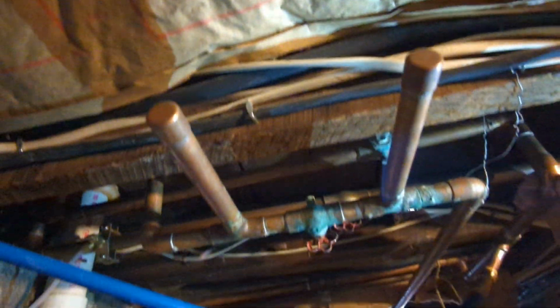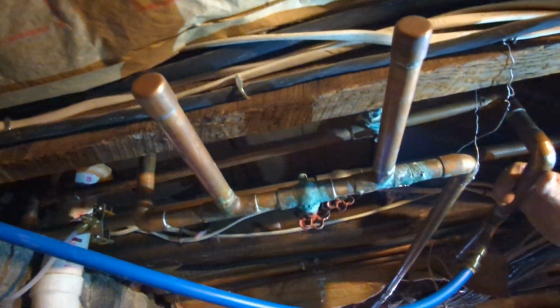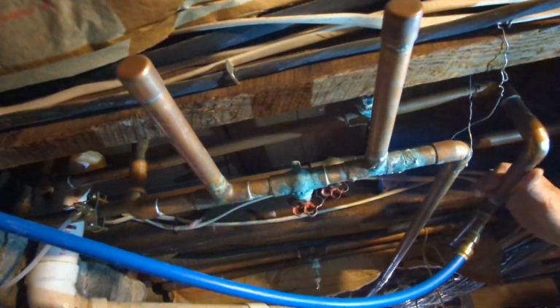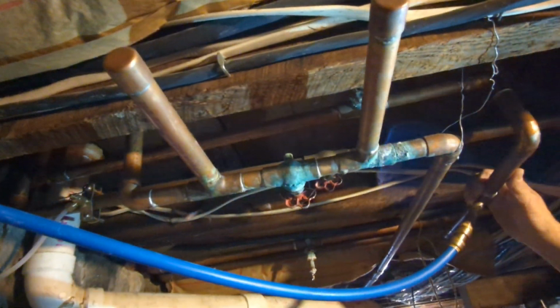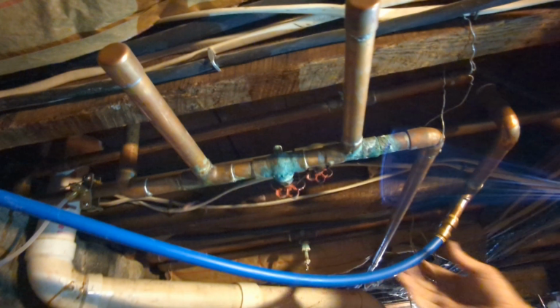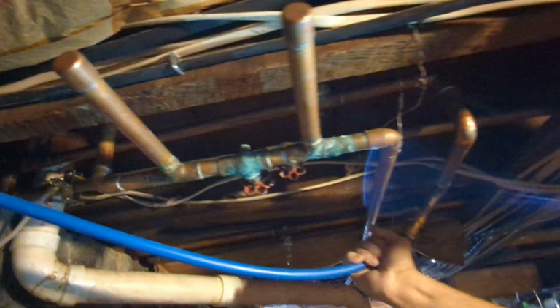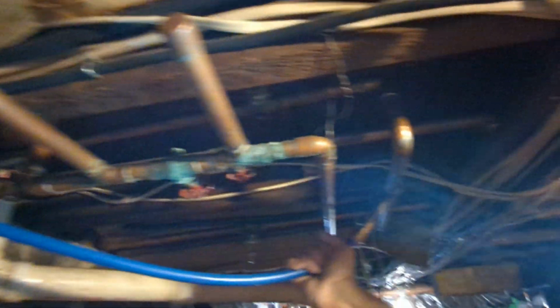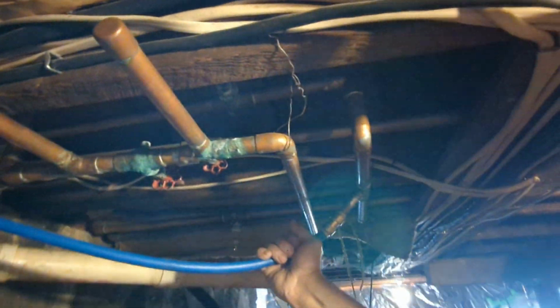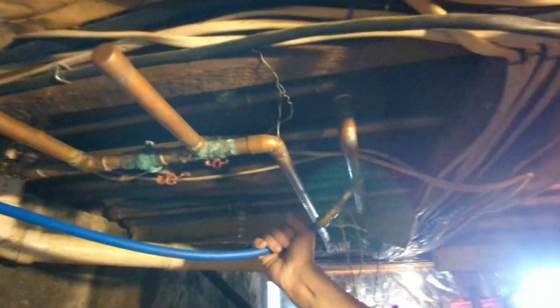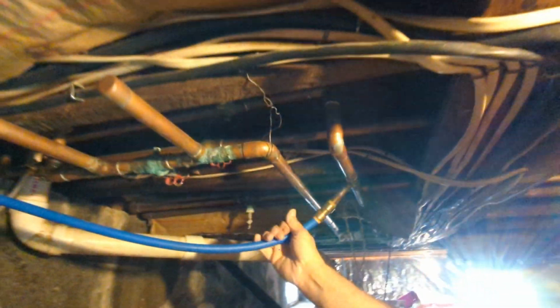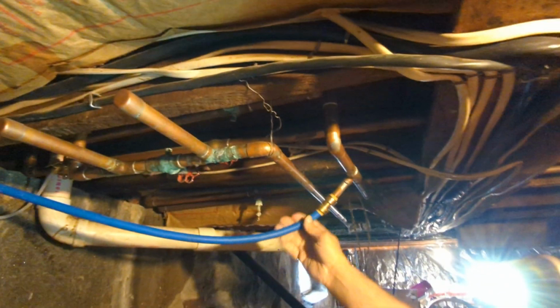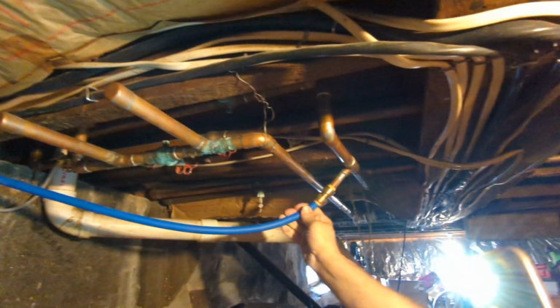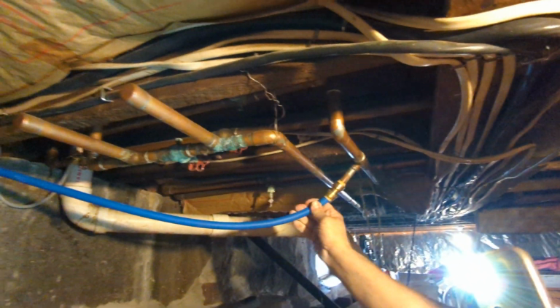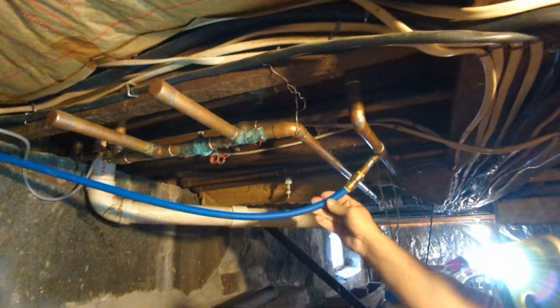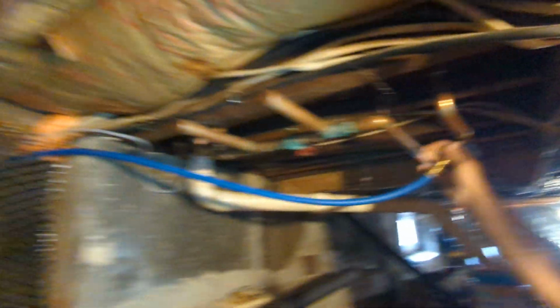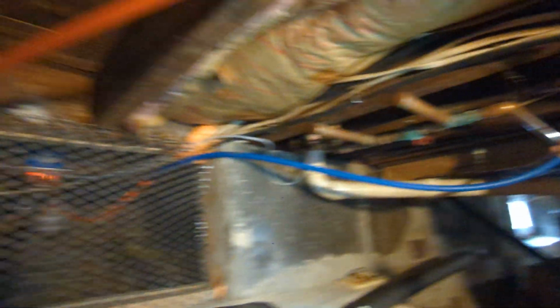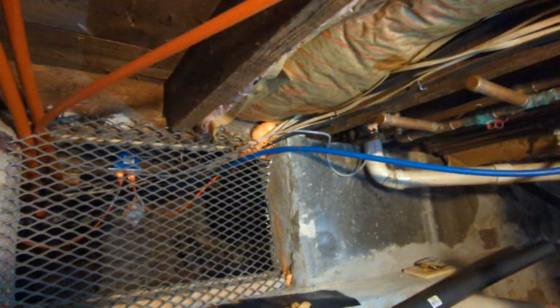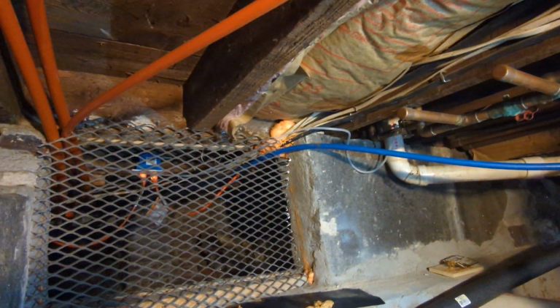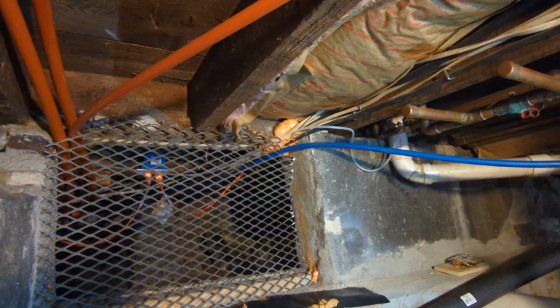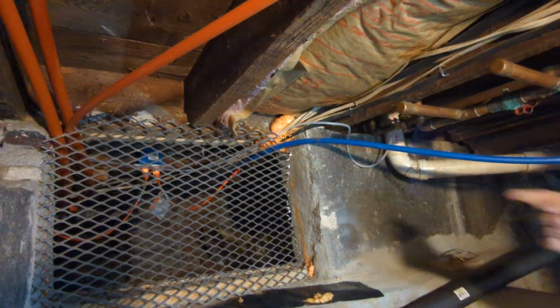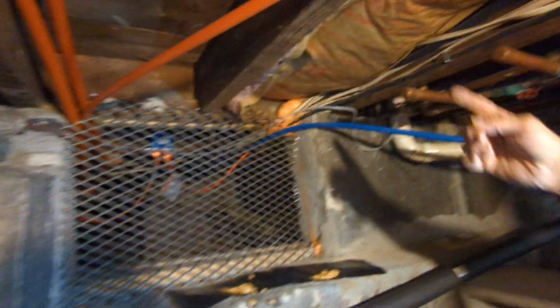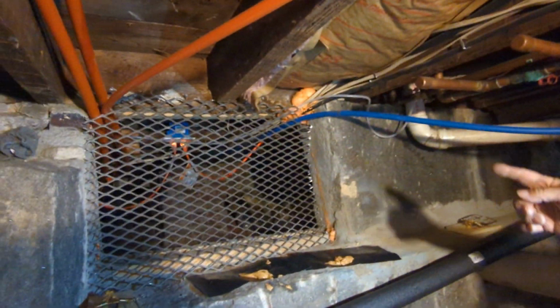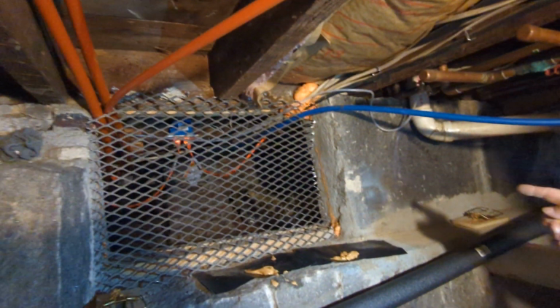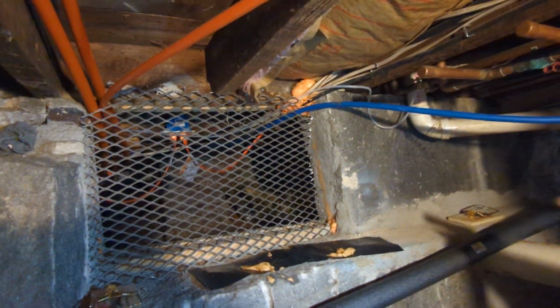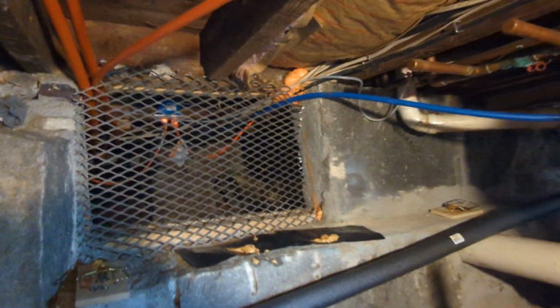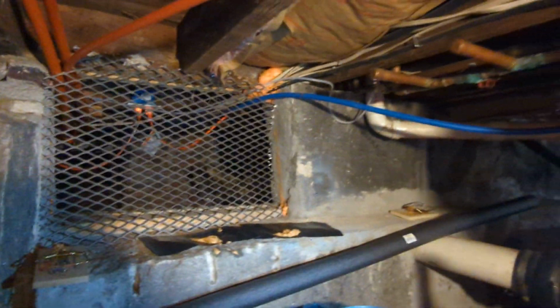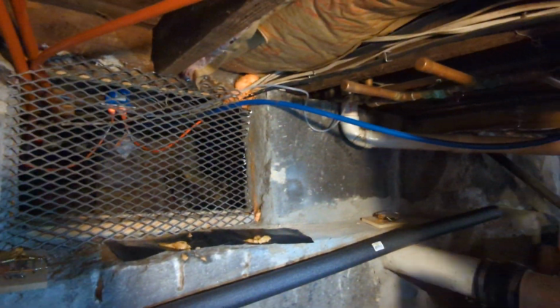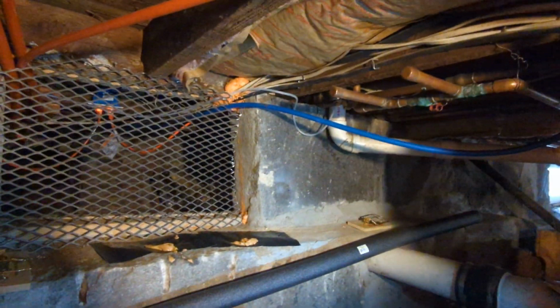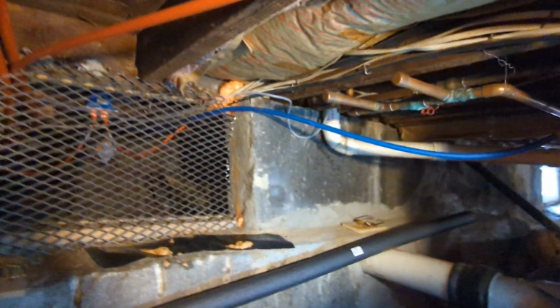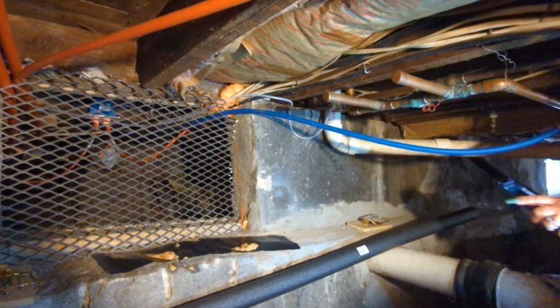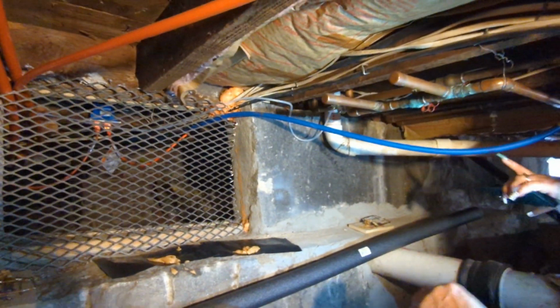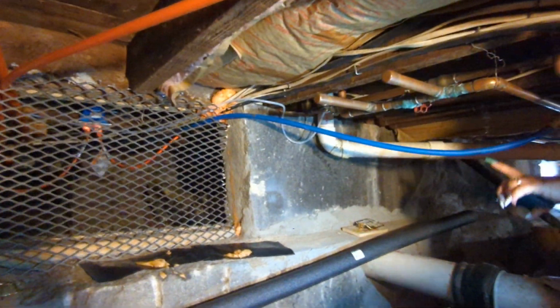We'll just cut it out. So this is the cold line that runs into there. No, that's the first one — that's for the refrigerator.